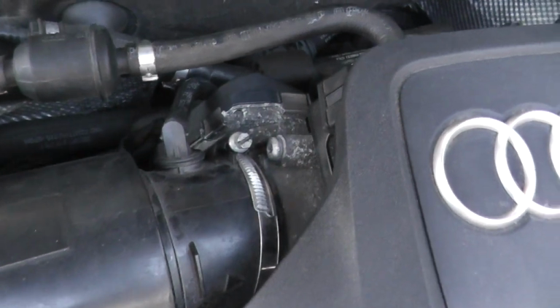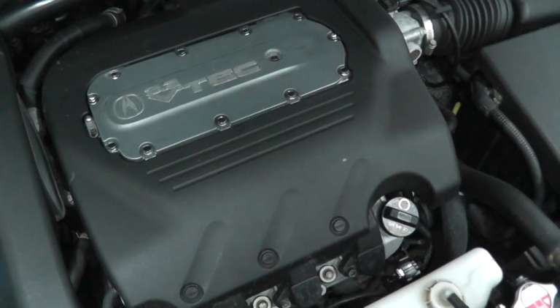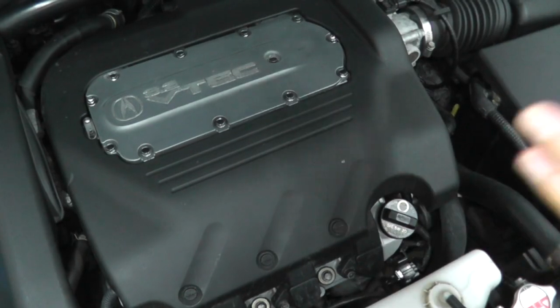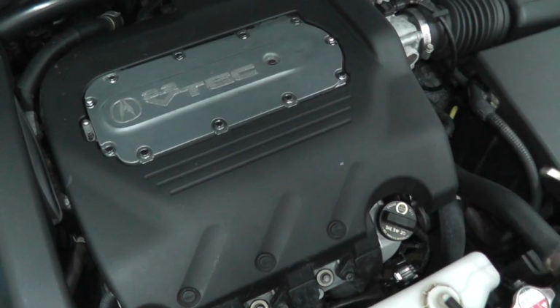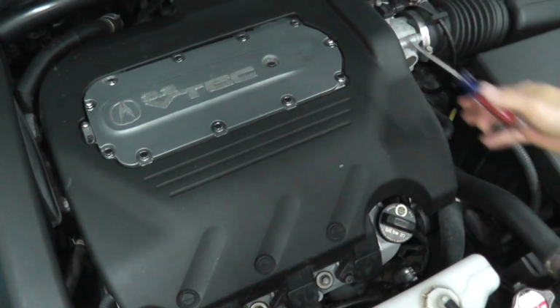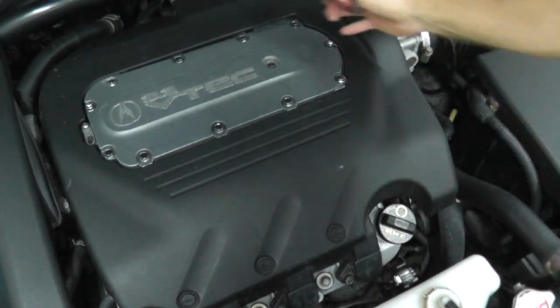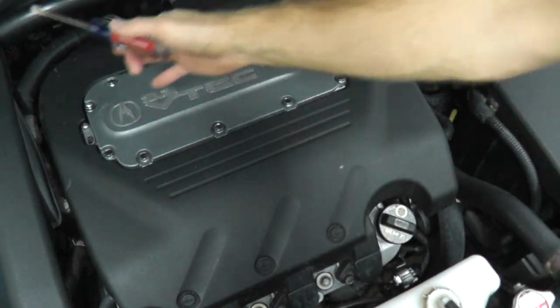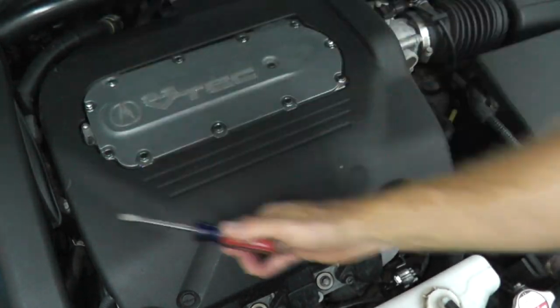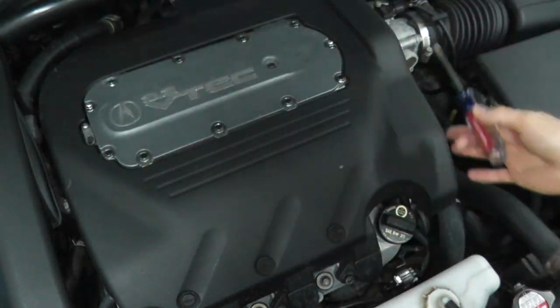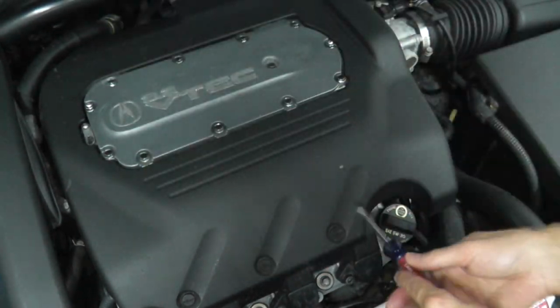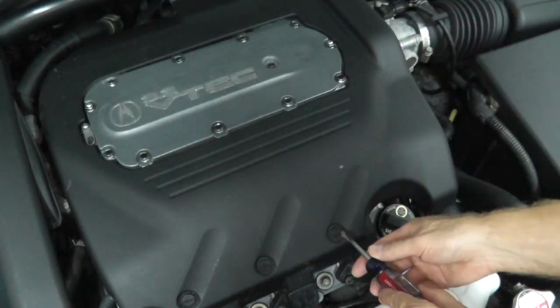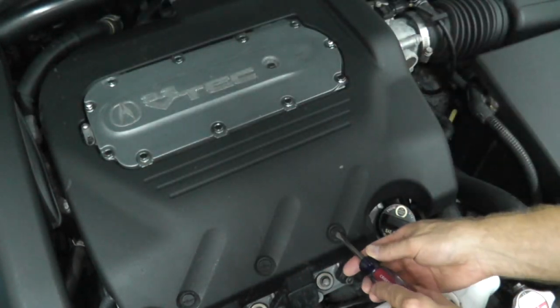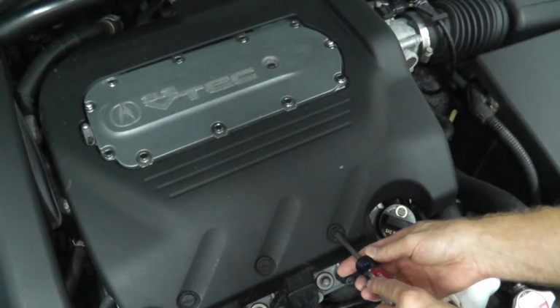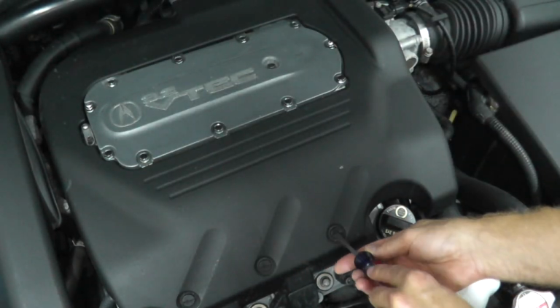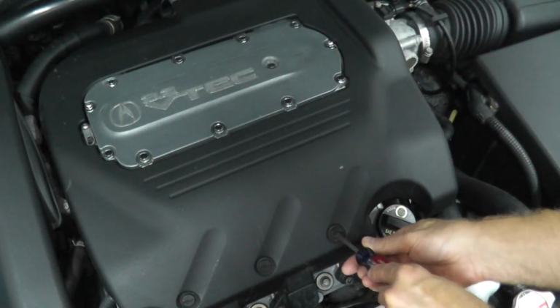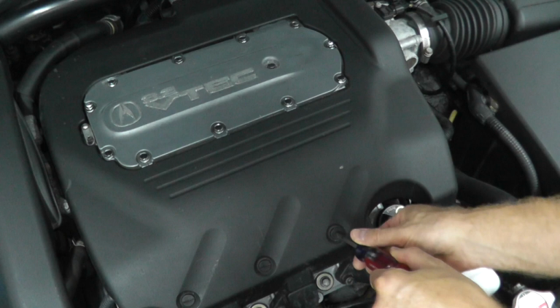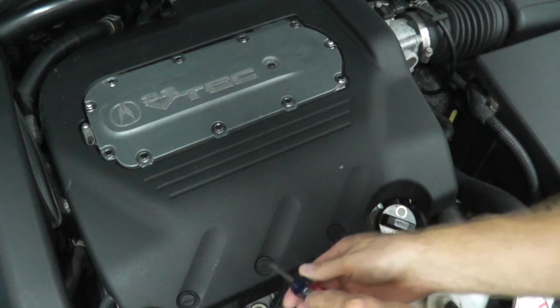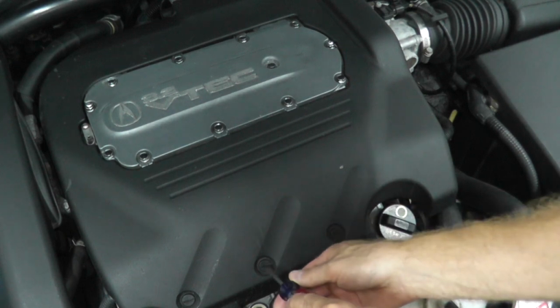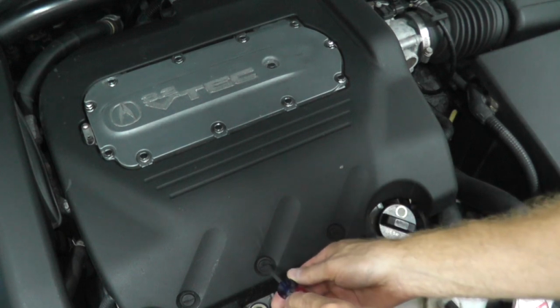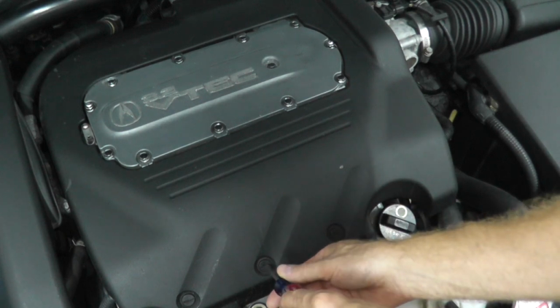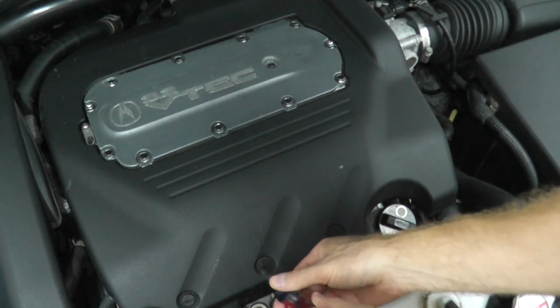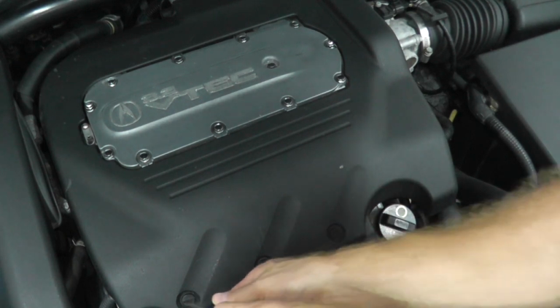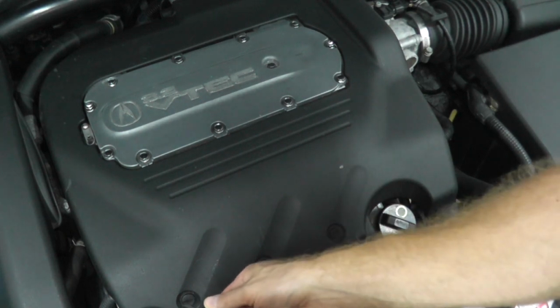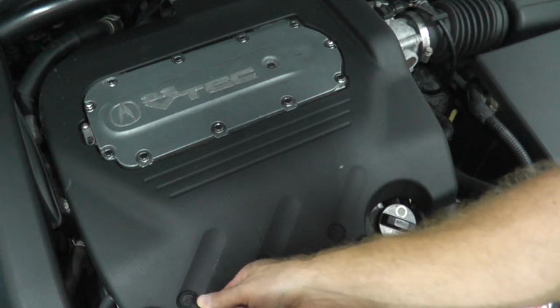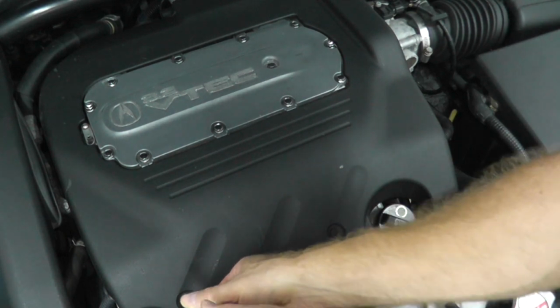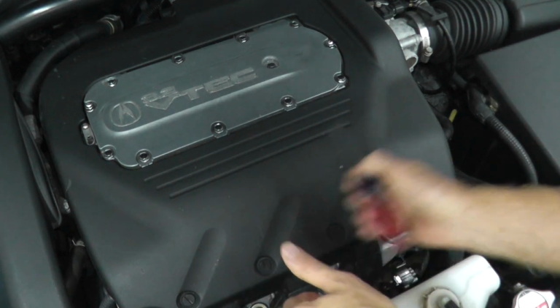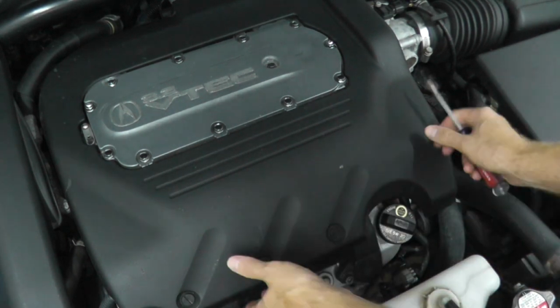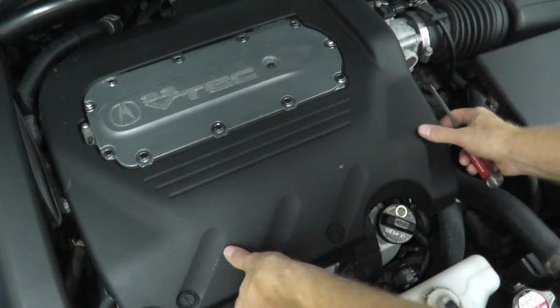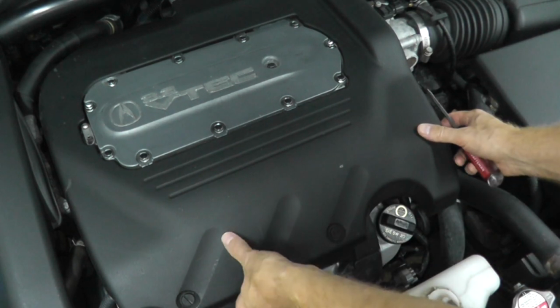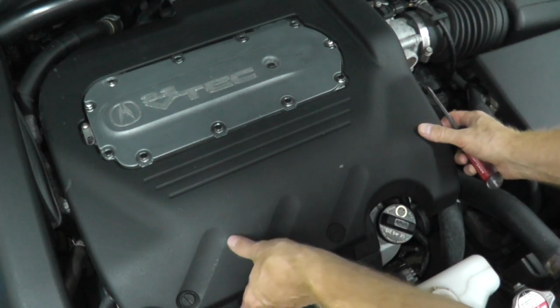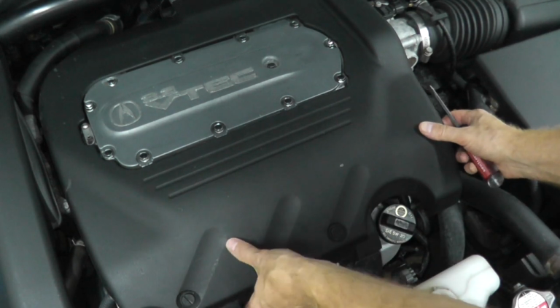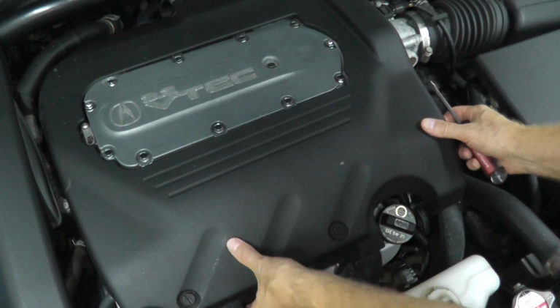On many modern vehicles you'll find plastic covers. In this case I'm just removing this cover so we have better access to the throttle body.